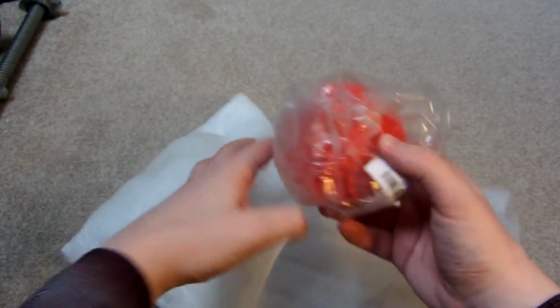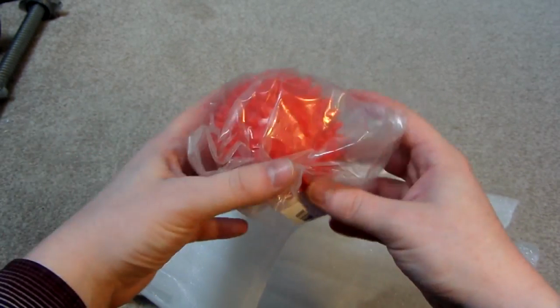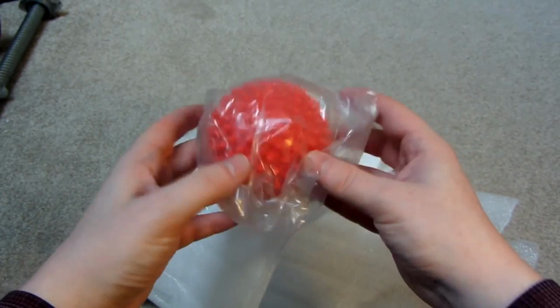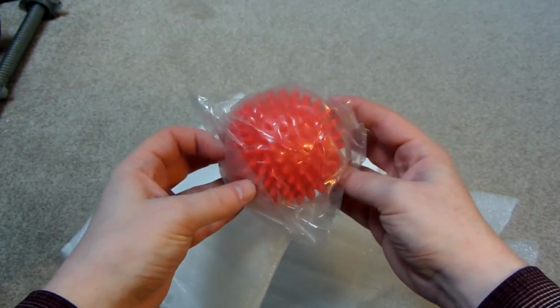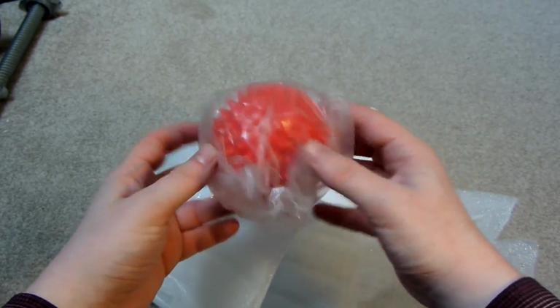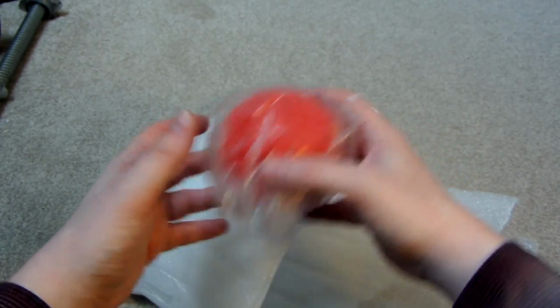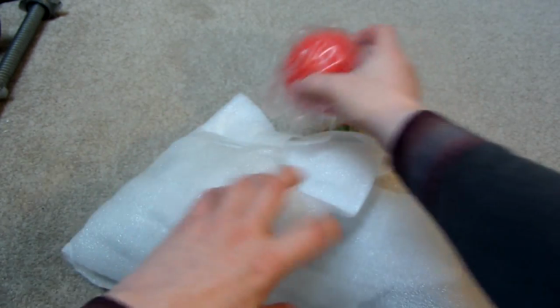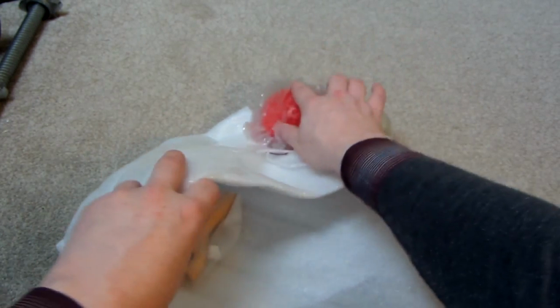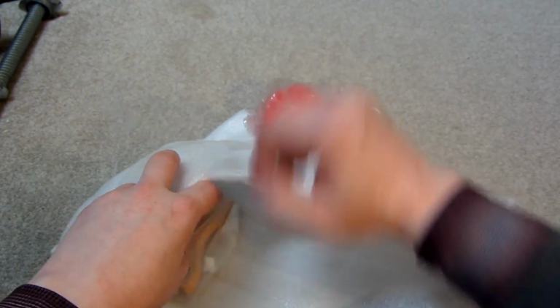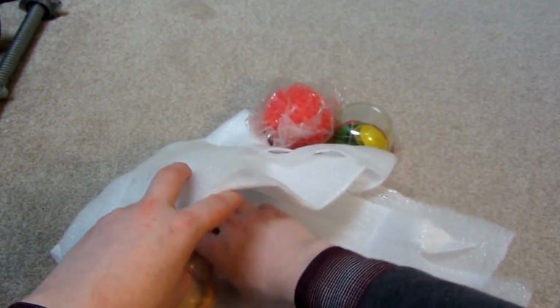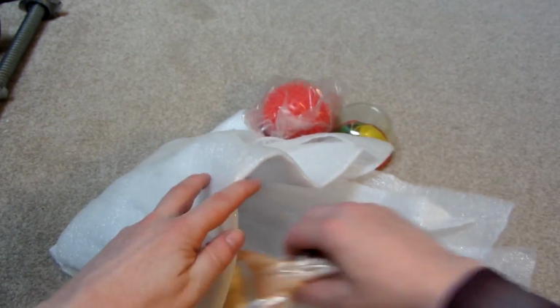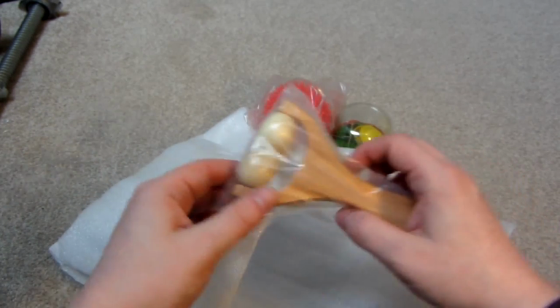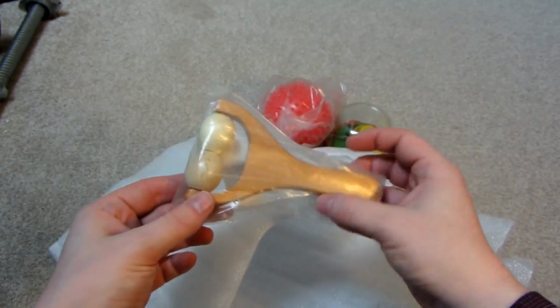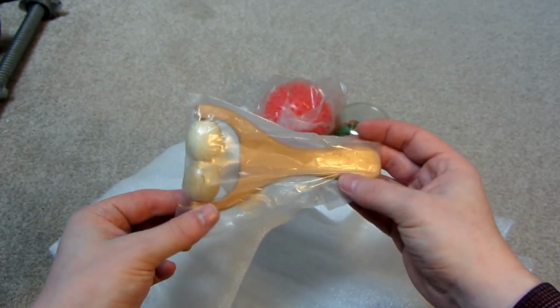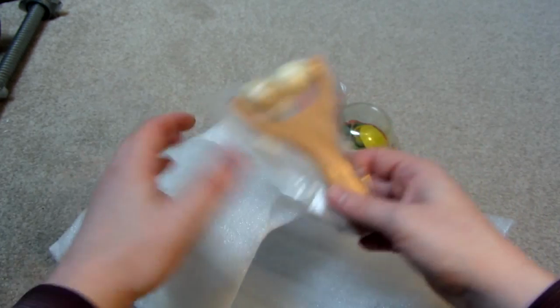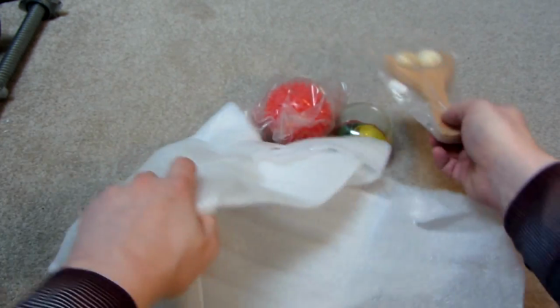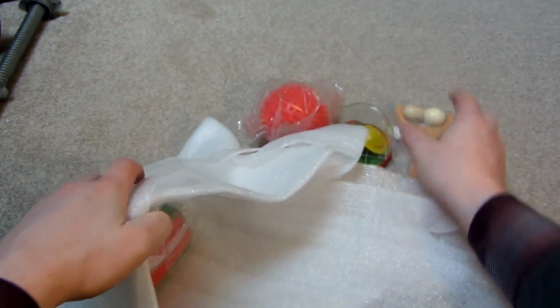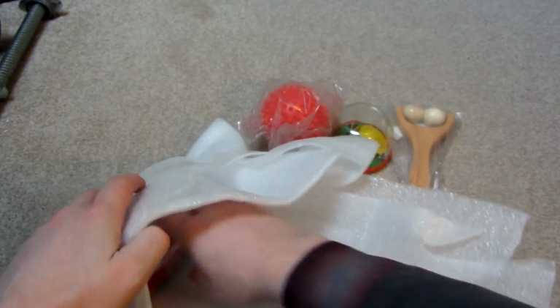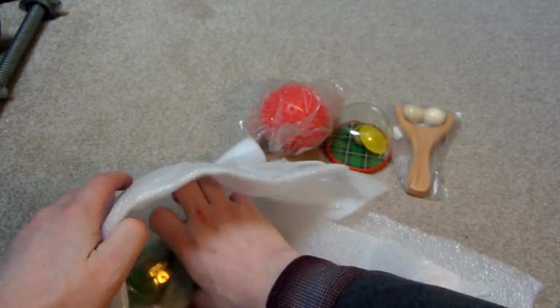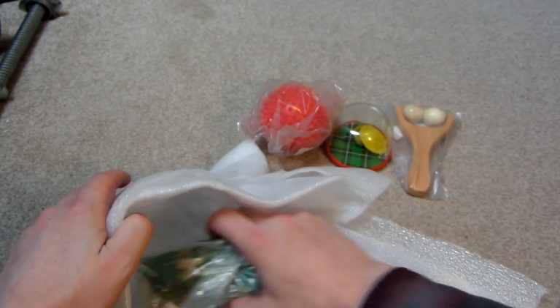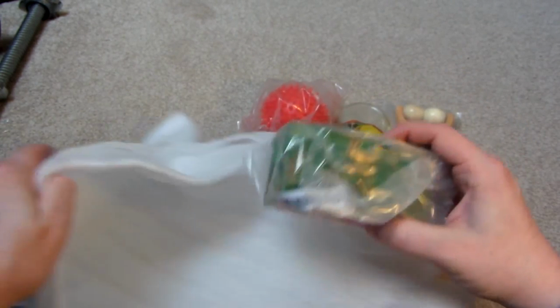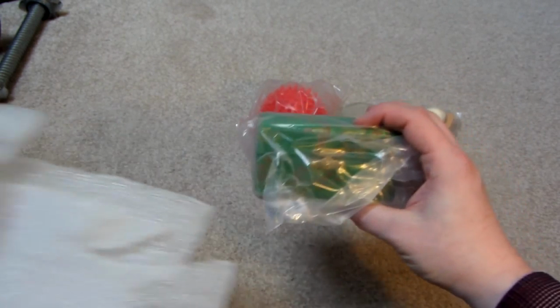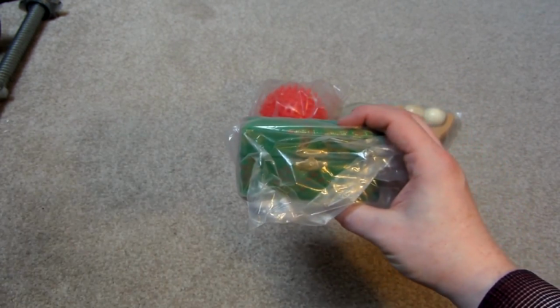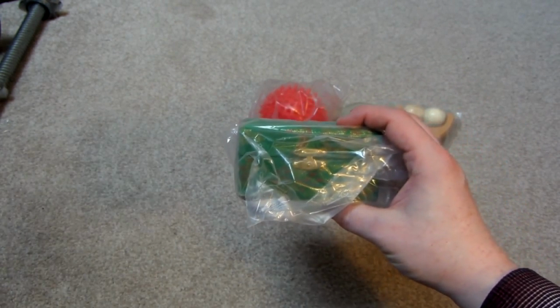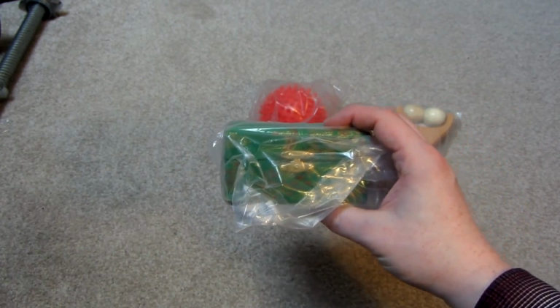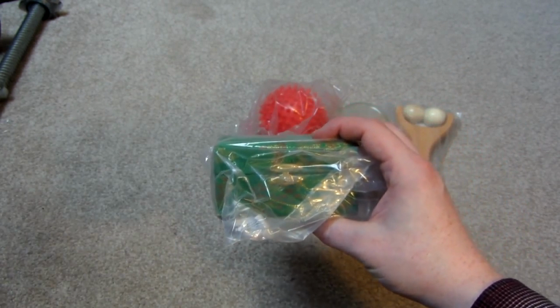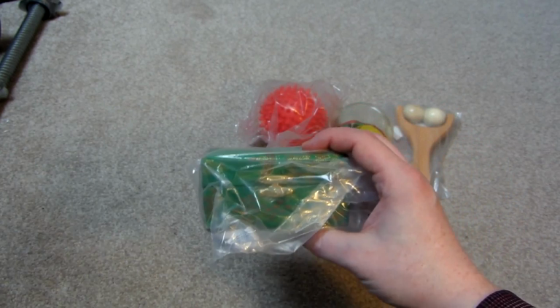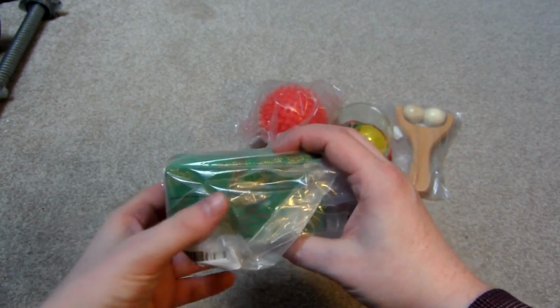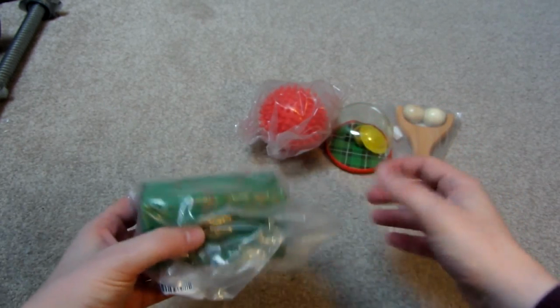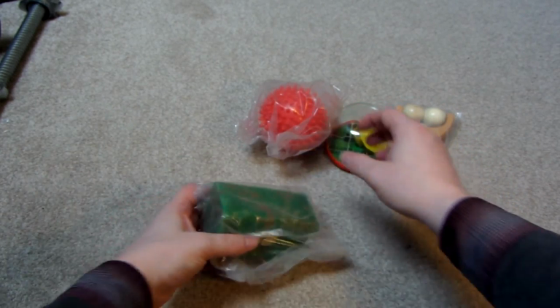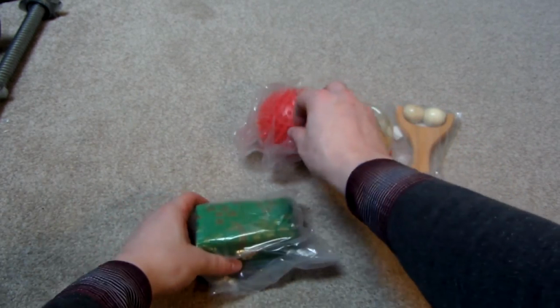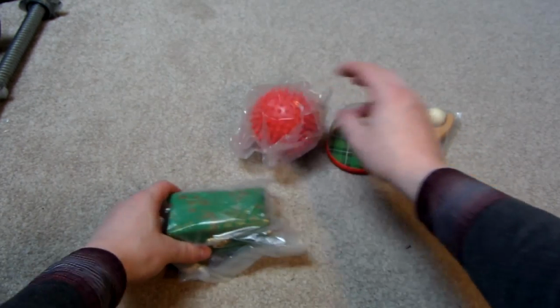So this is a spiky massage ball, this is a wooden roller, and this is a pair of baoding balls. I'll show you the stress relievers first.